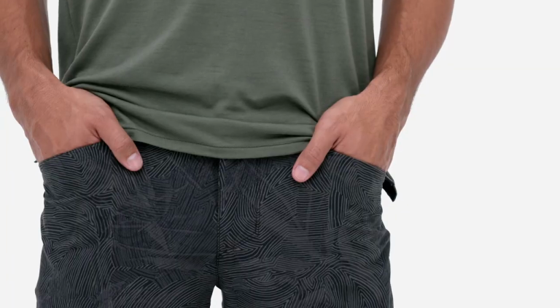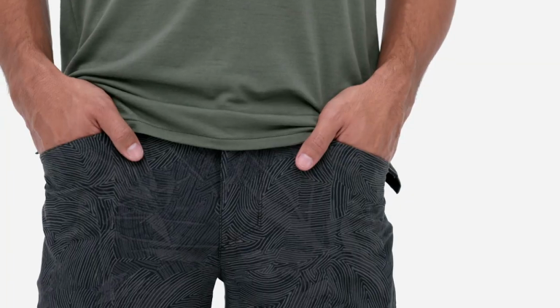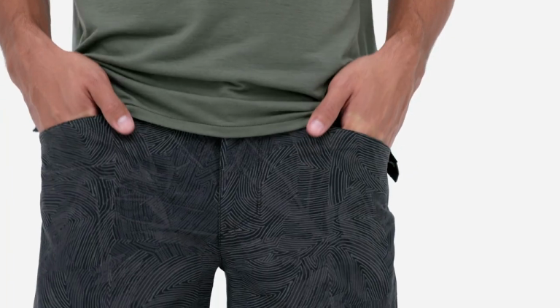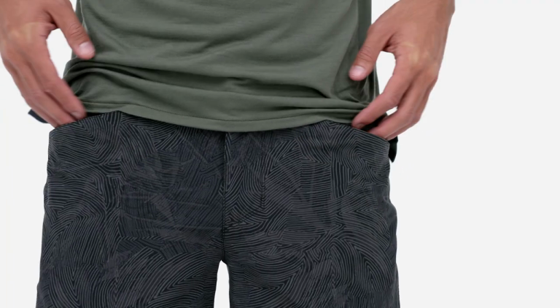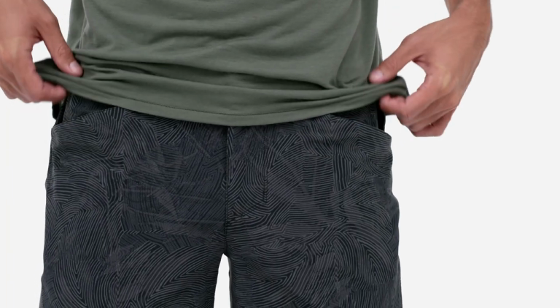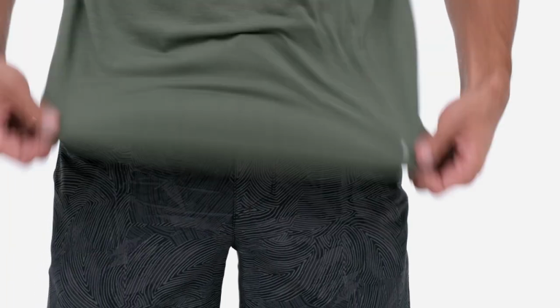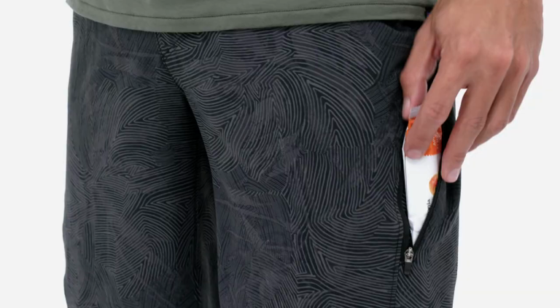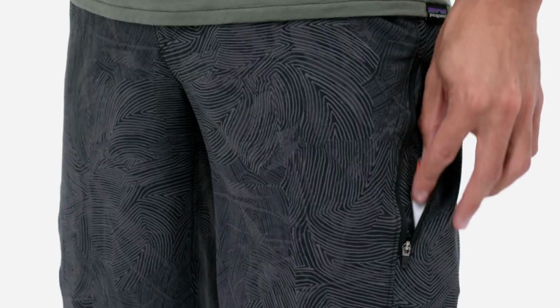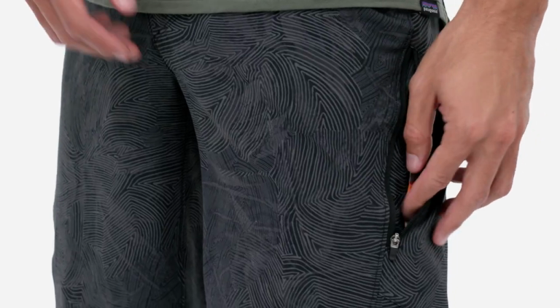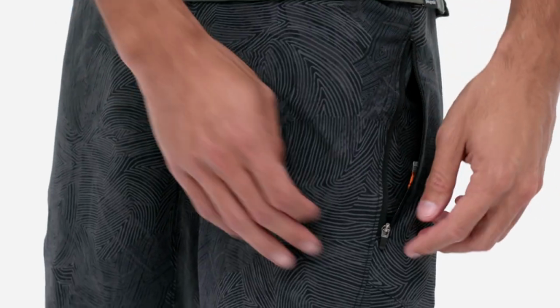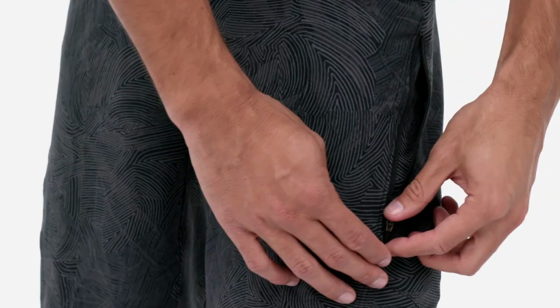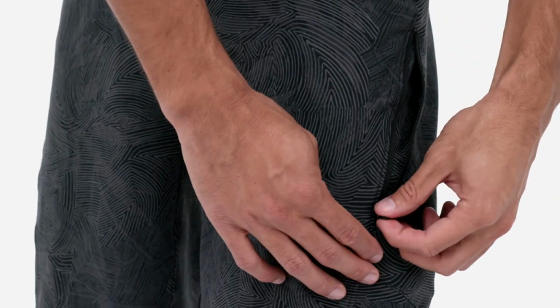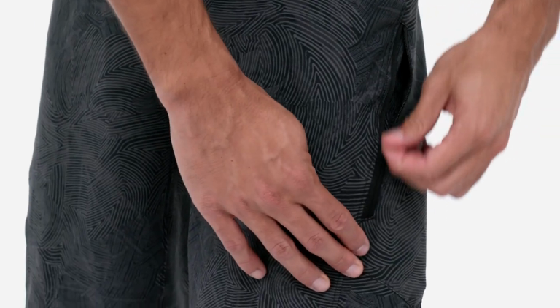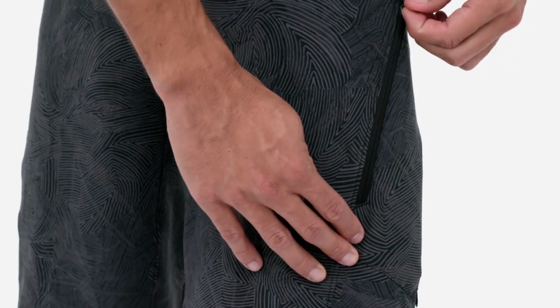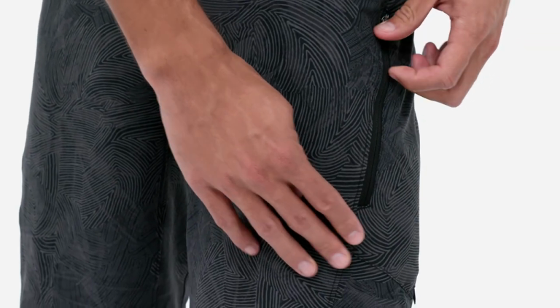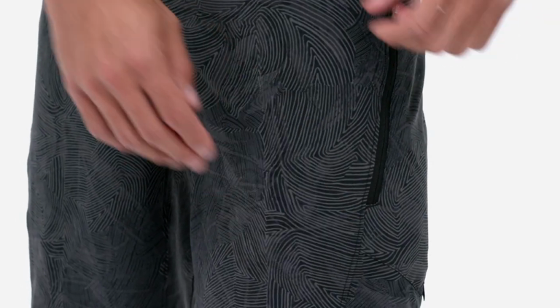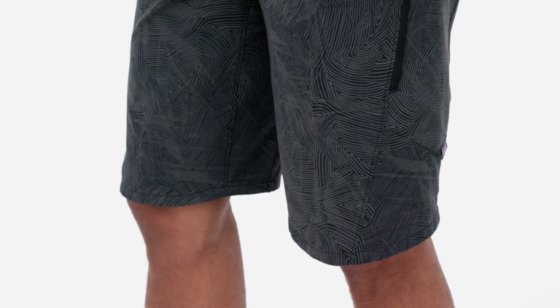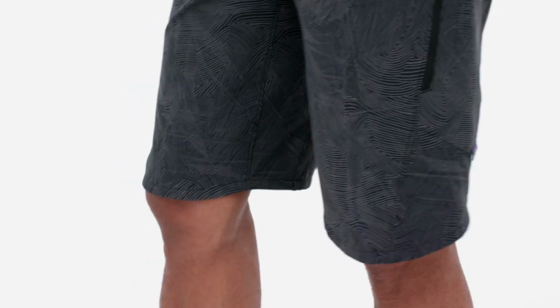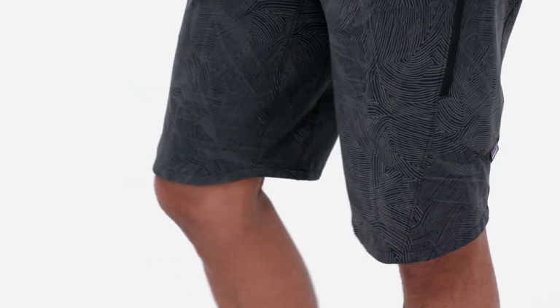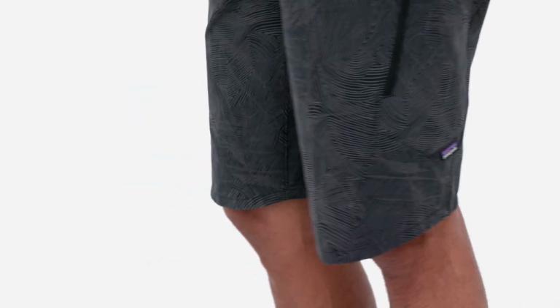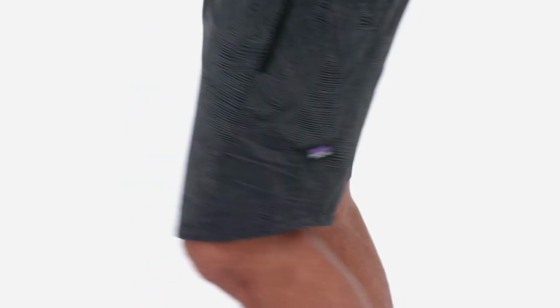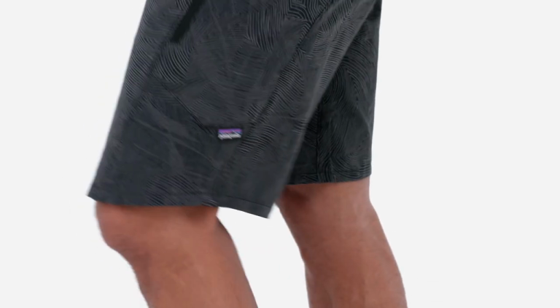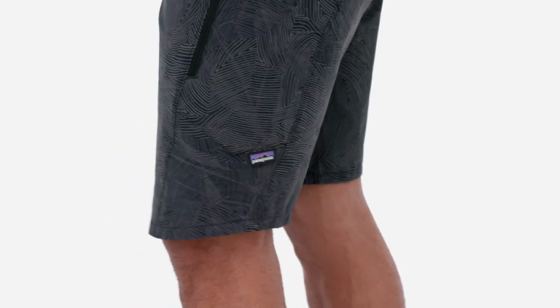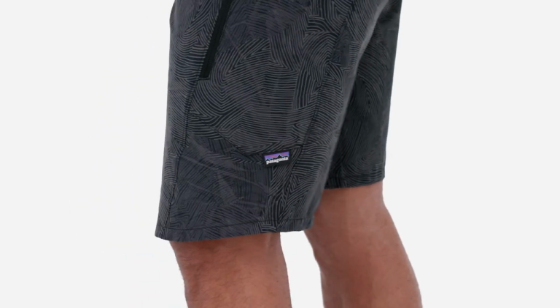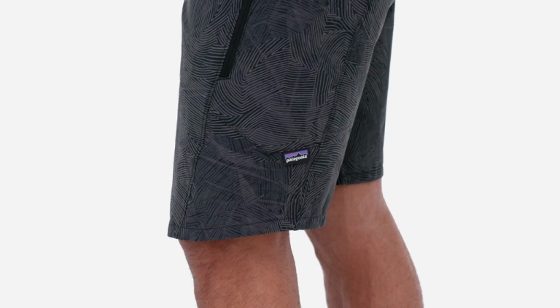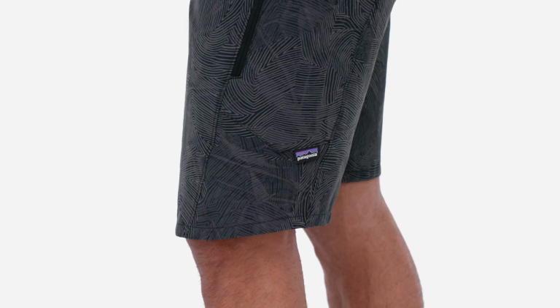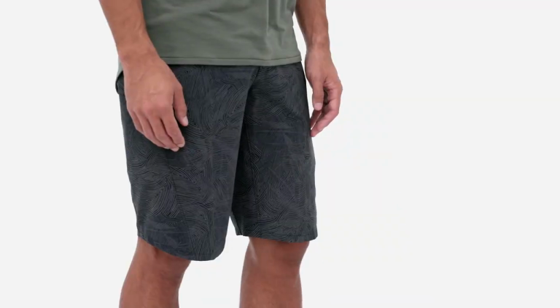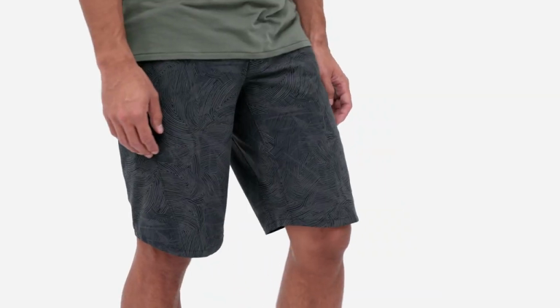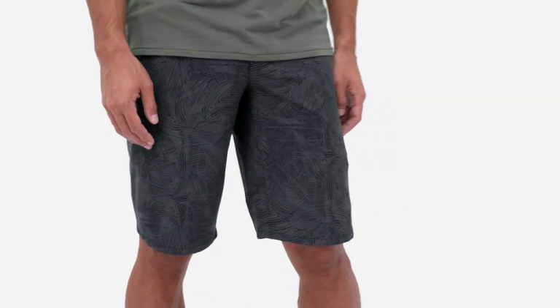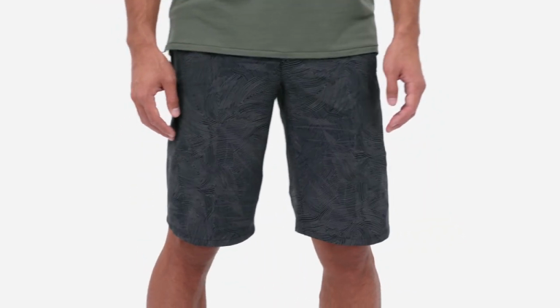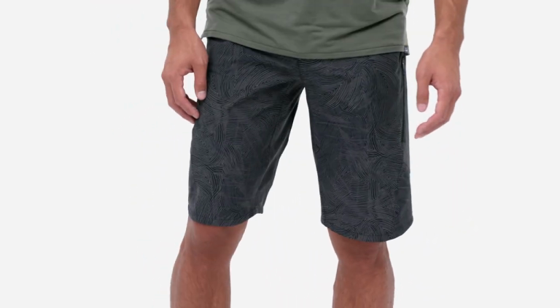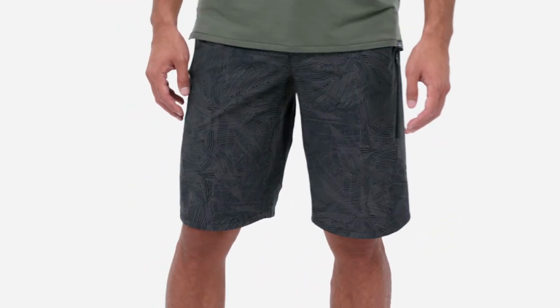Drop-in pockets and a zippered pocket on the left hip provide plenty of carrying space. An 11.5-inch inseam and relaxed leg opening covers the tops of most knee pads.